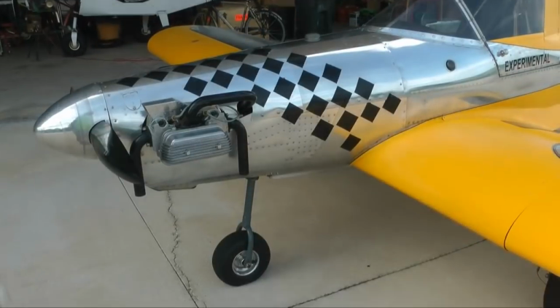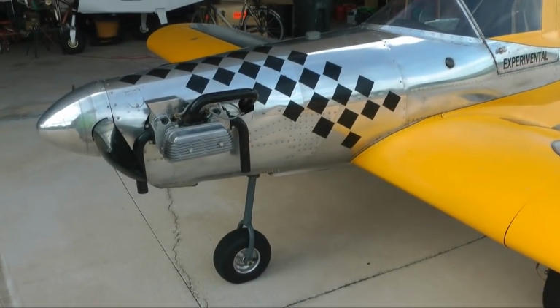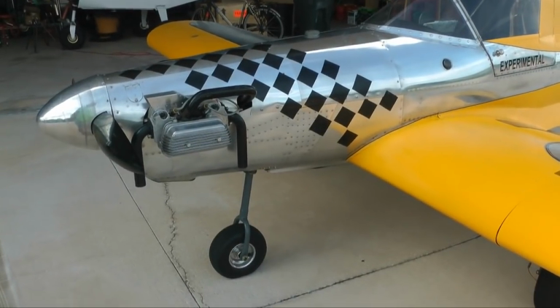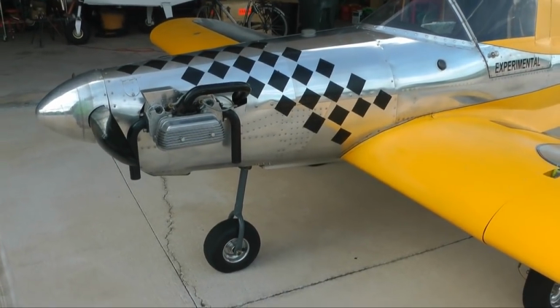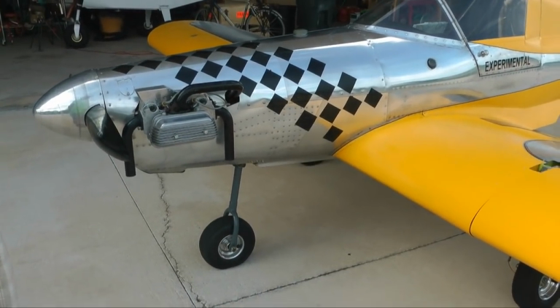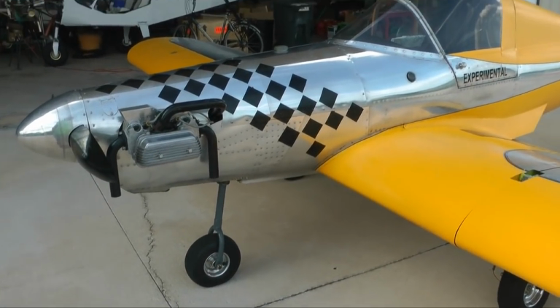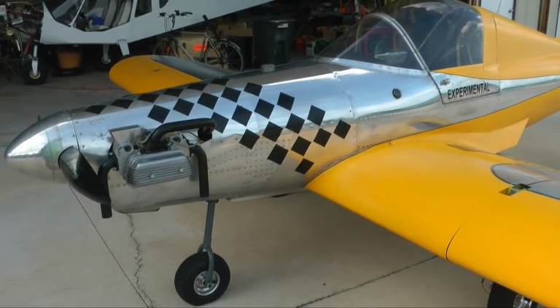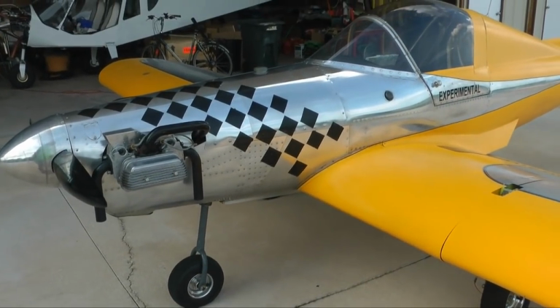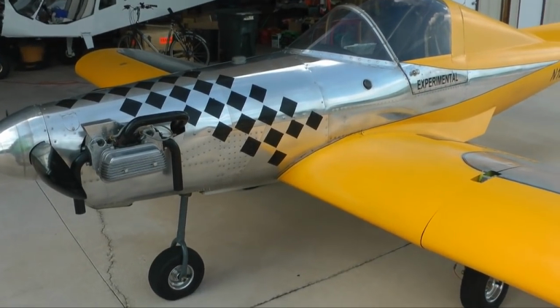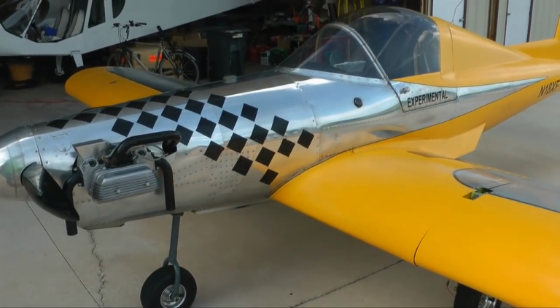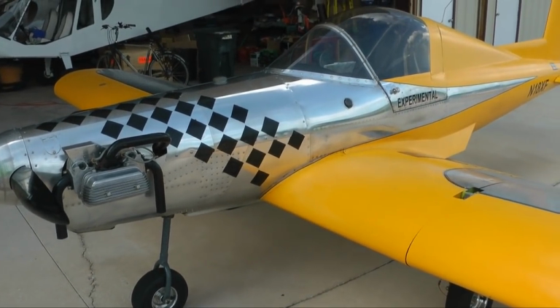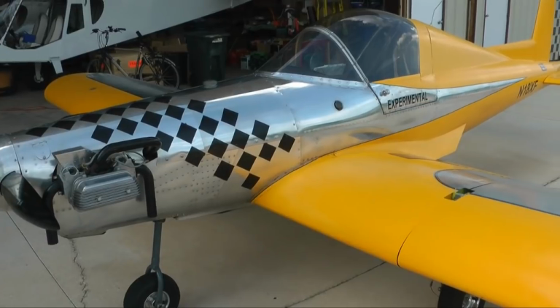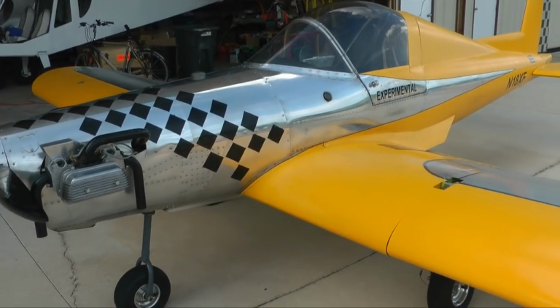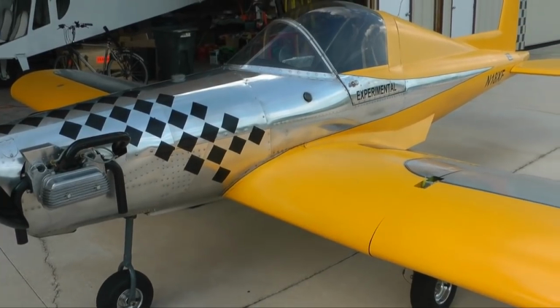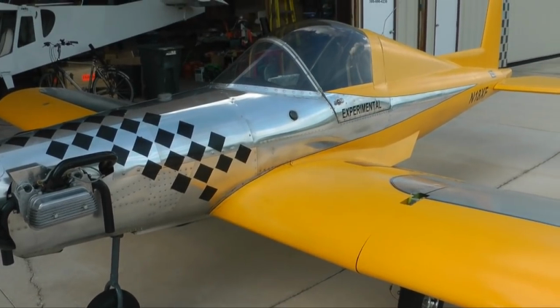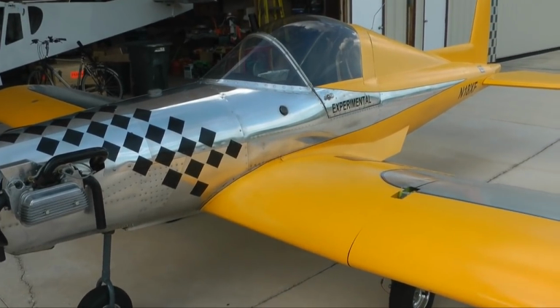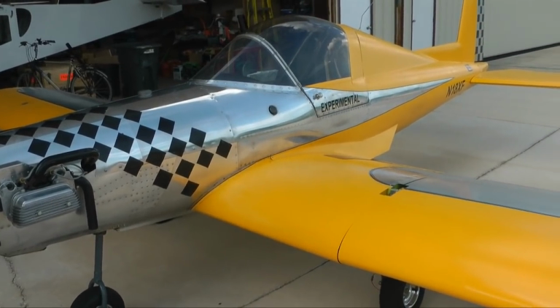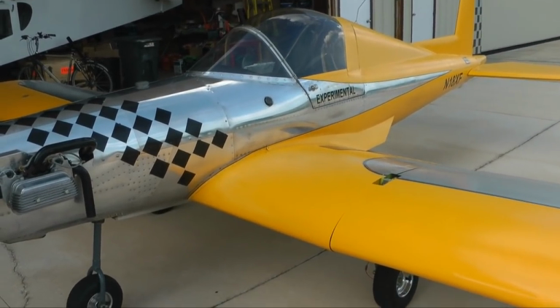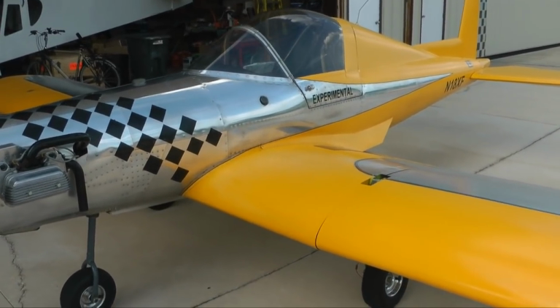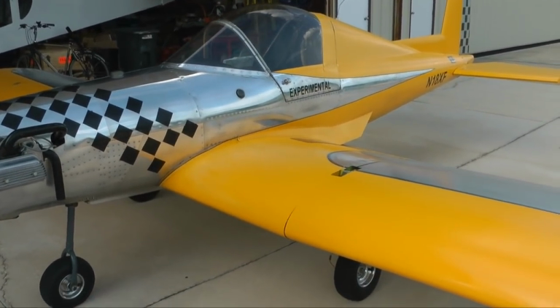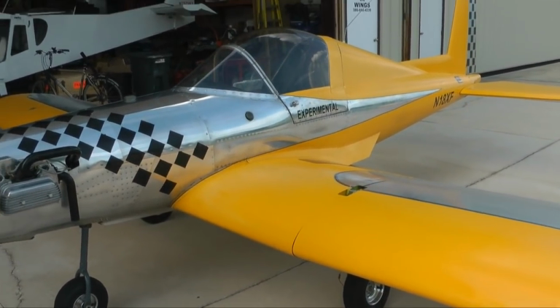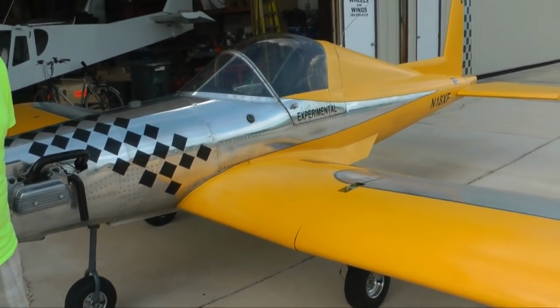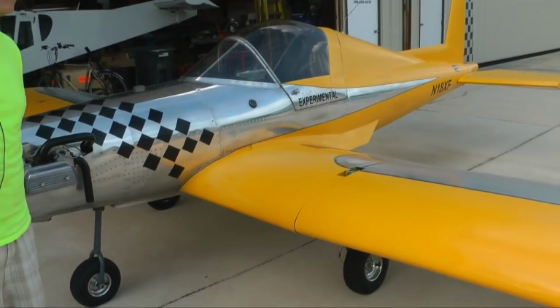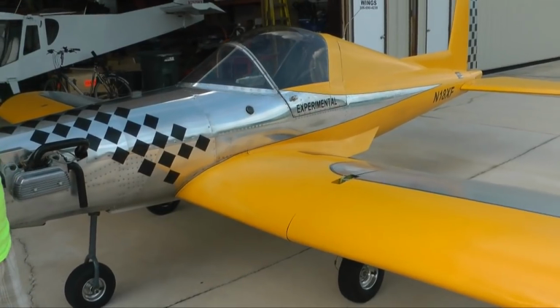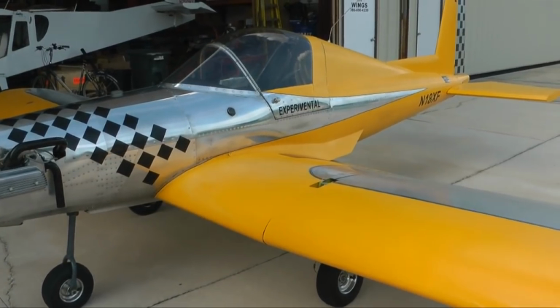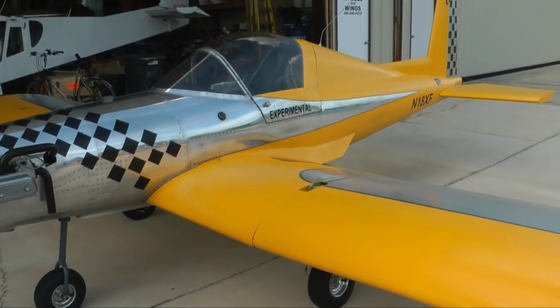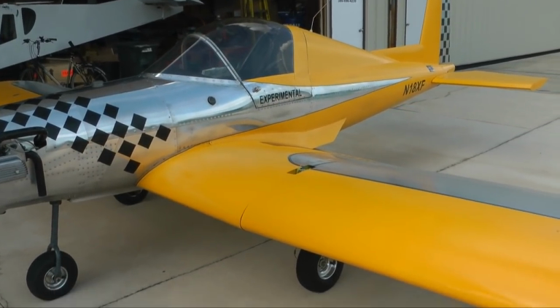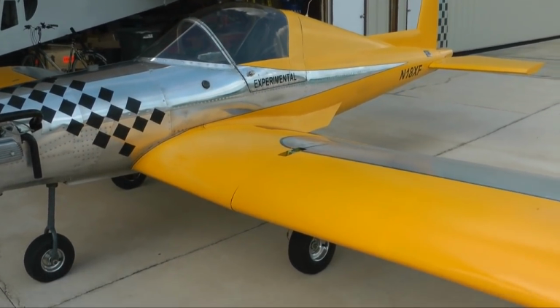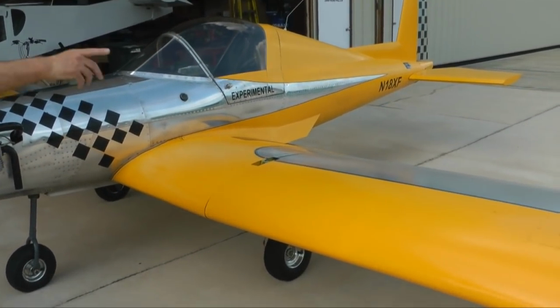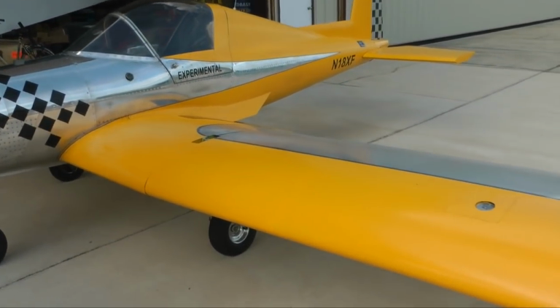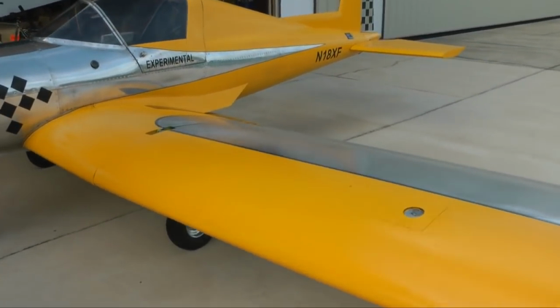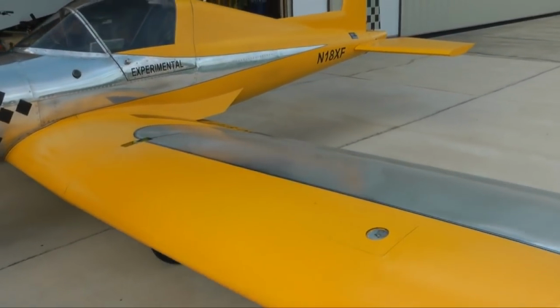It's pretty much predominantly pop-riveted, except for a few exceptions where extra strength is needed with solid rivets. But other than that, it's very easy to build. Most of the skins came pre-drilled.